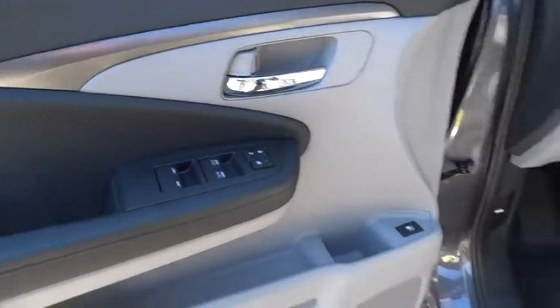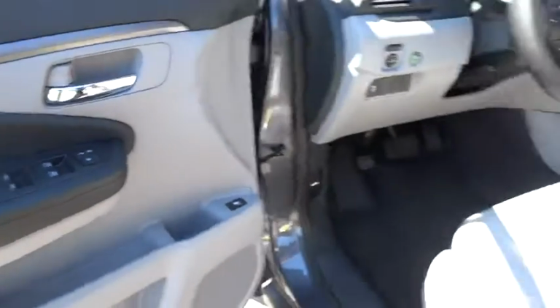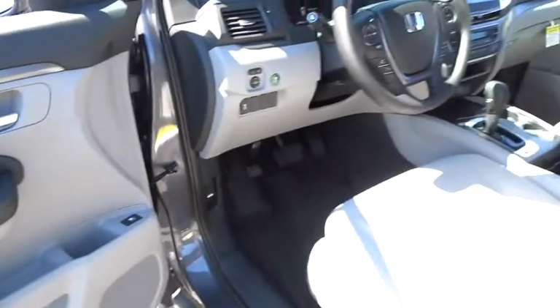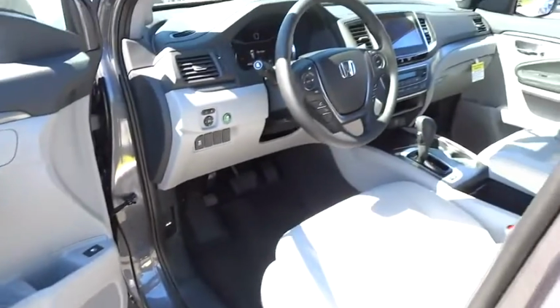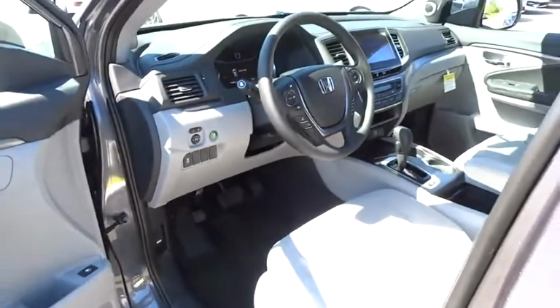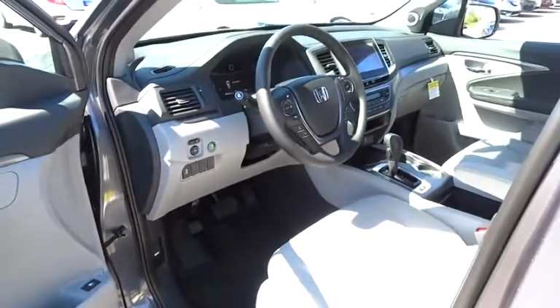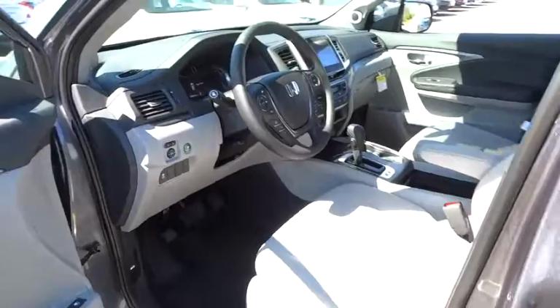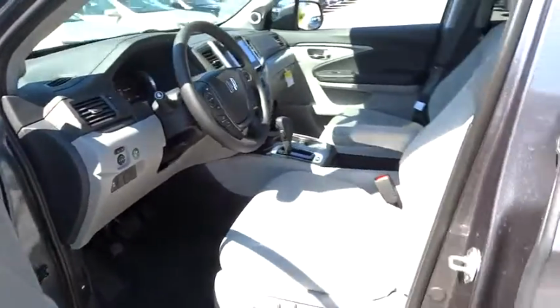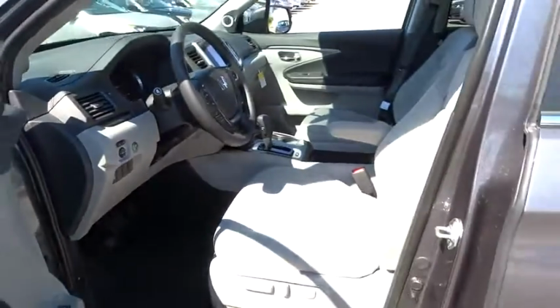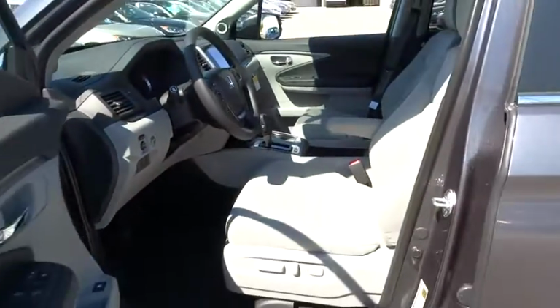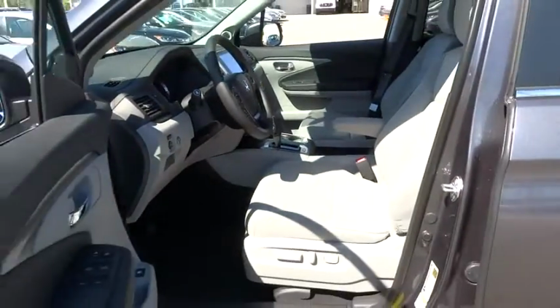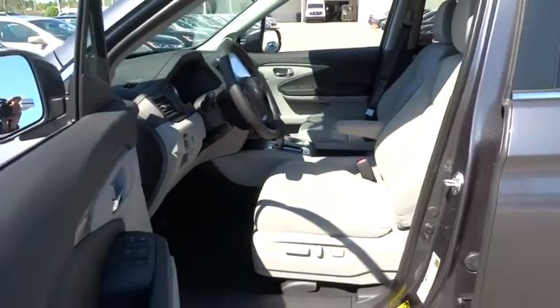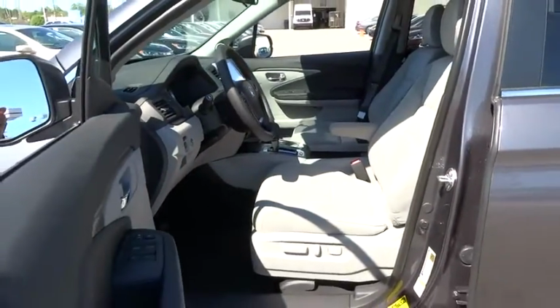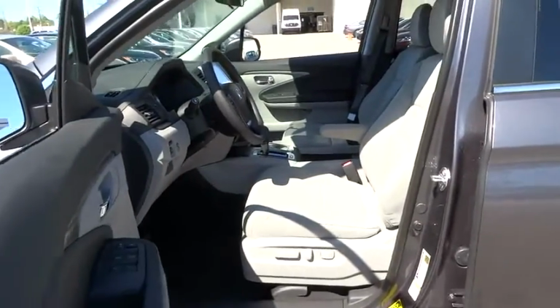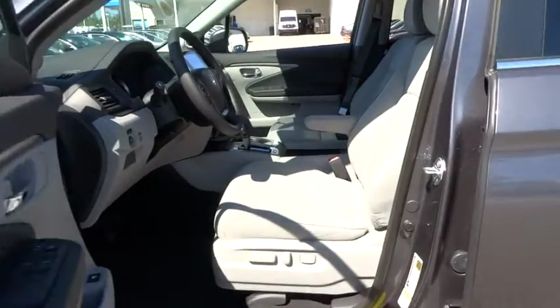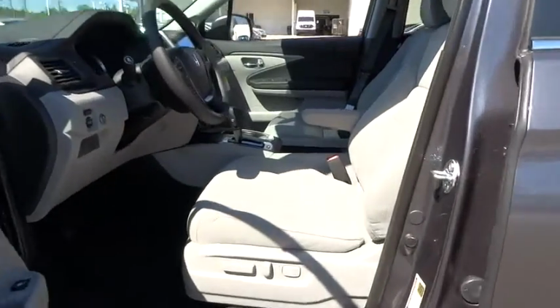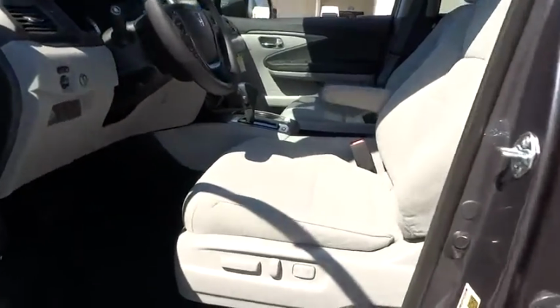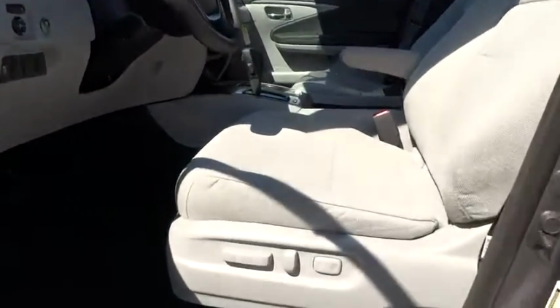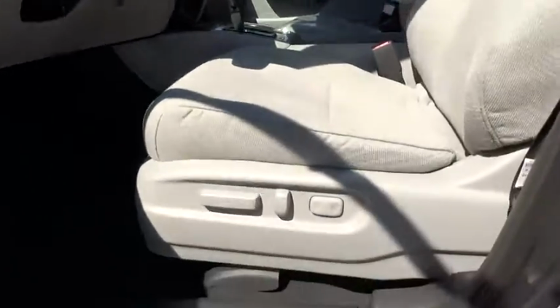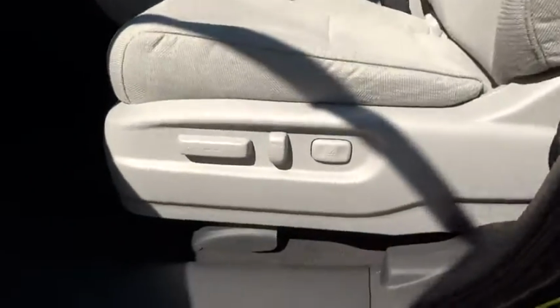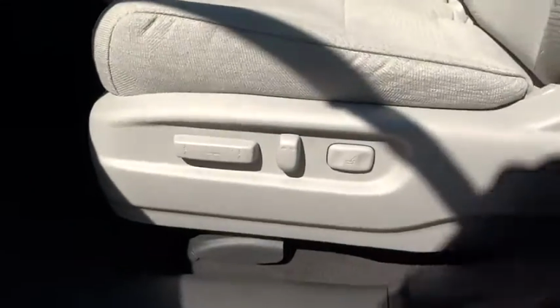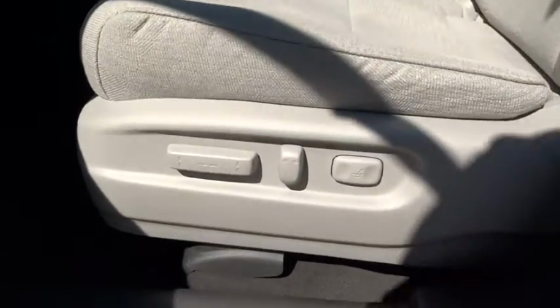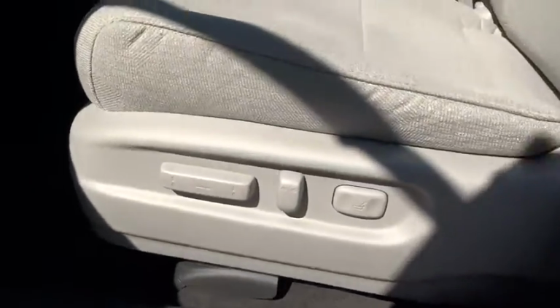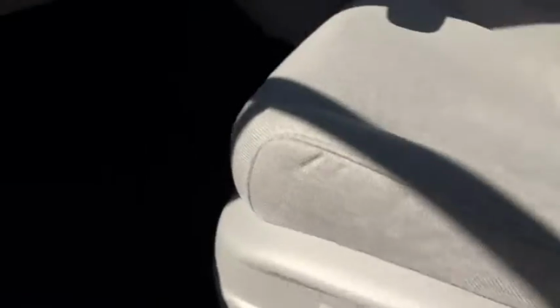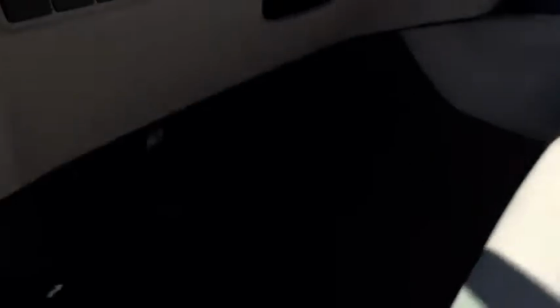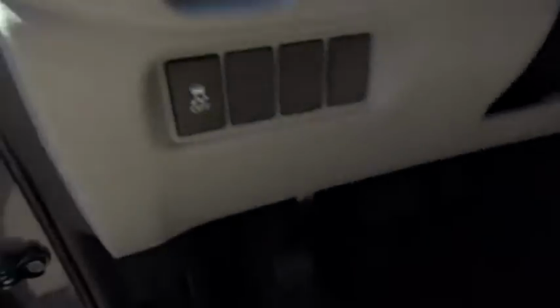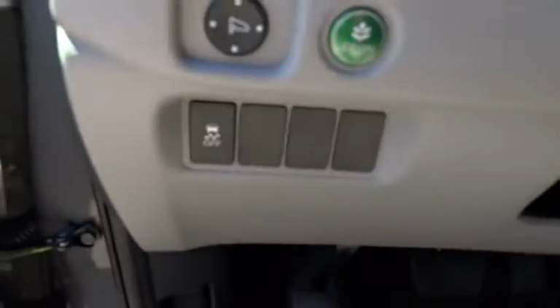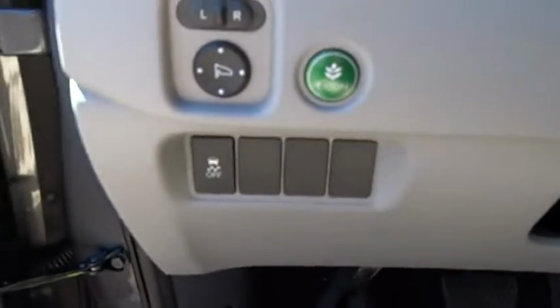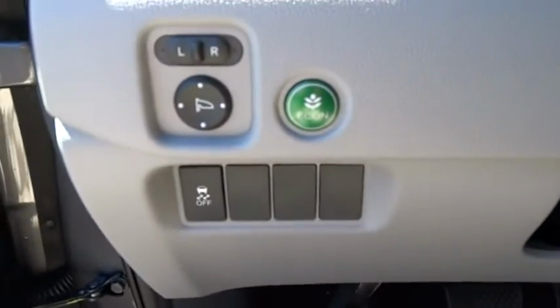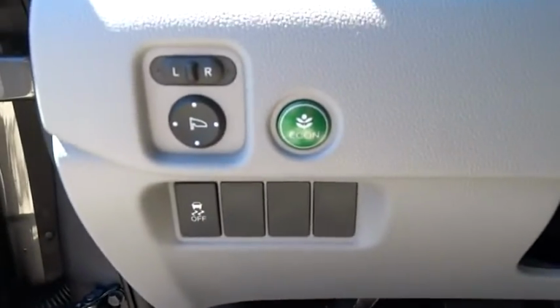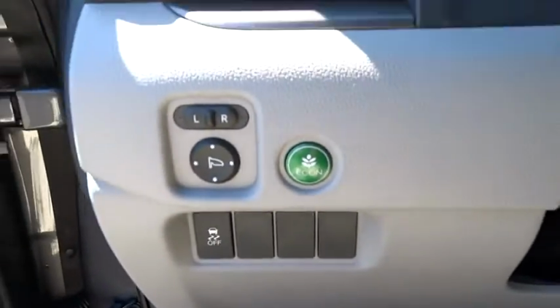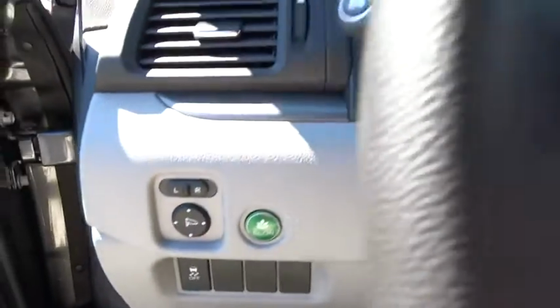Rear defrost, AM FM stereo radio, MP3 player. A vehicle like this doesn't come along every day. Come in and get it before someone else does.